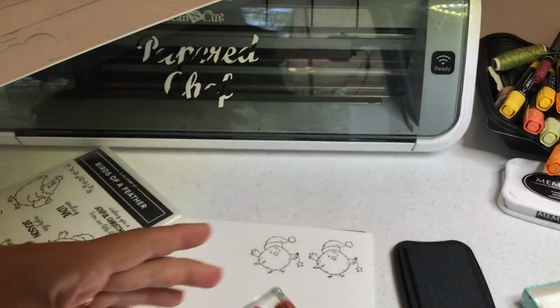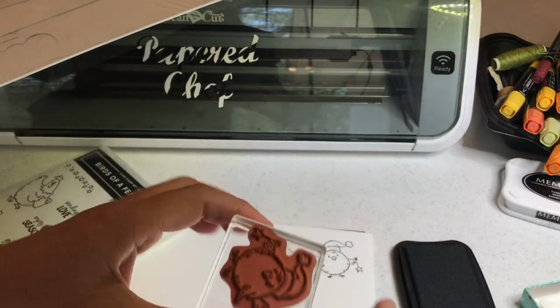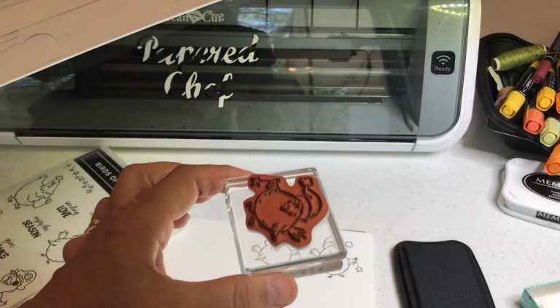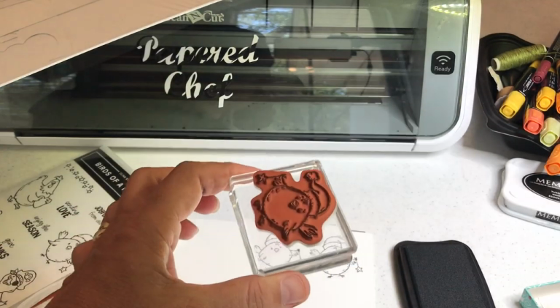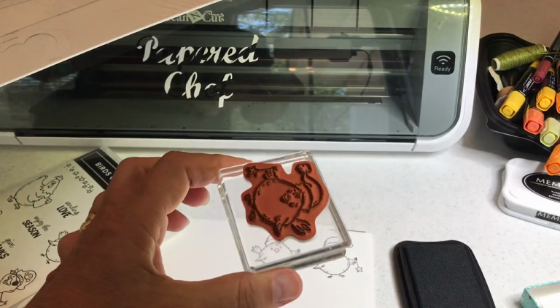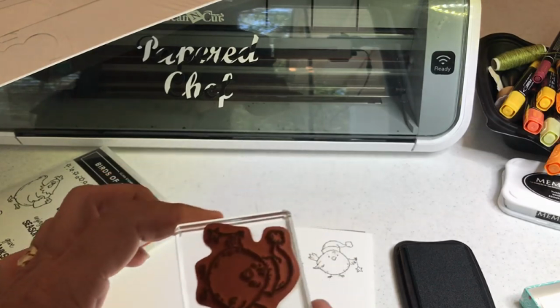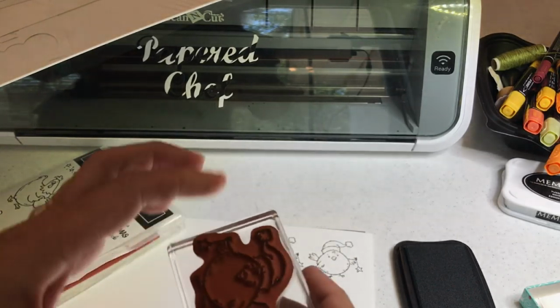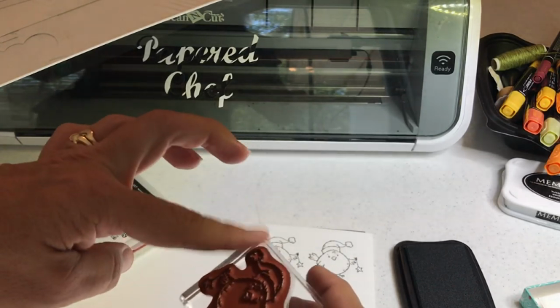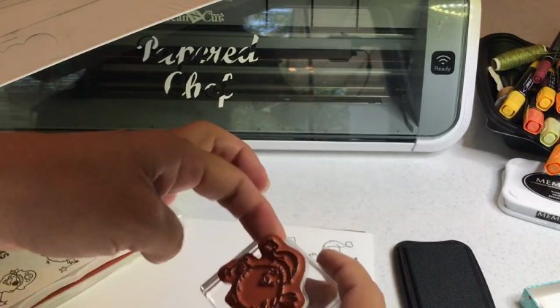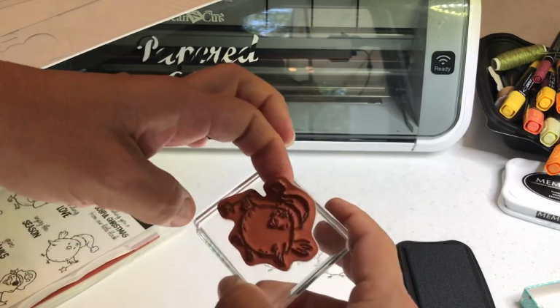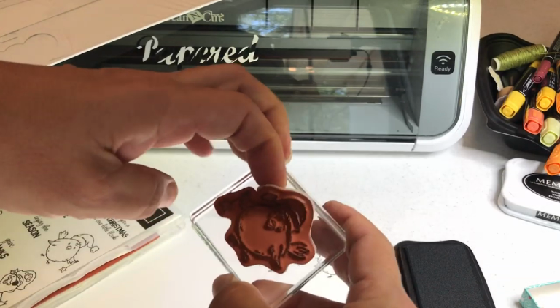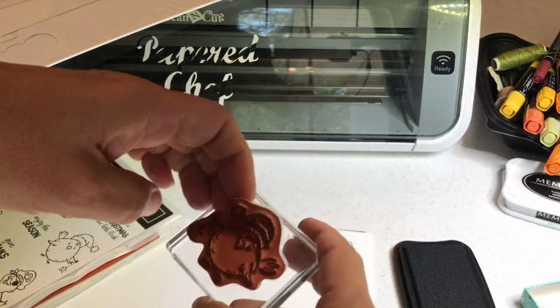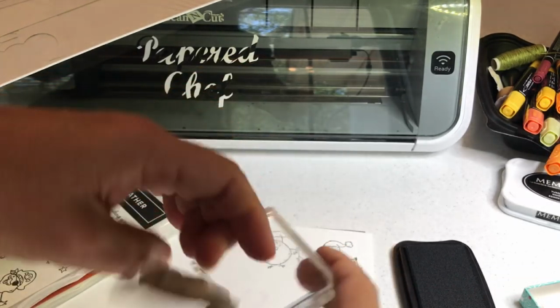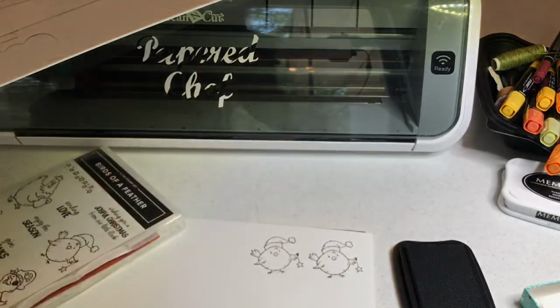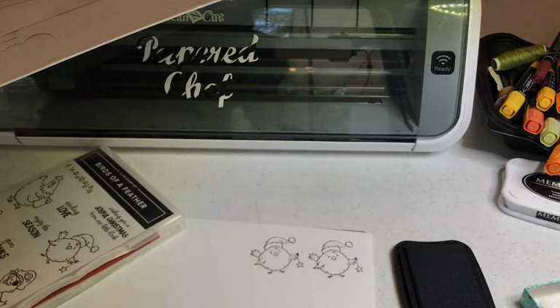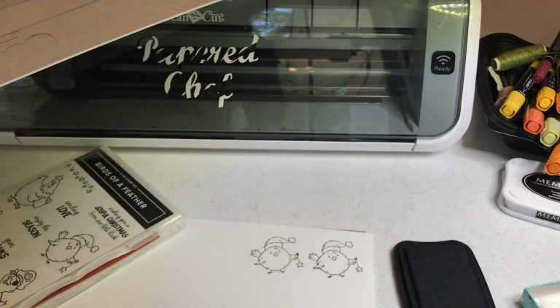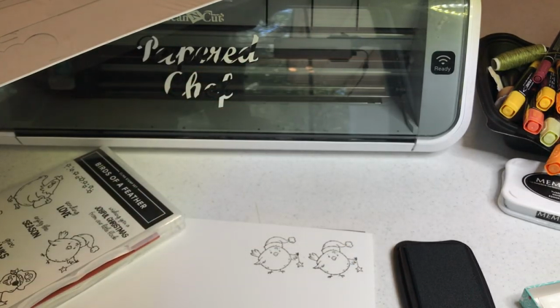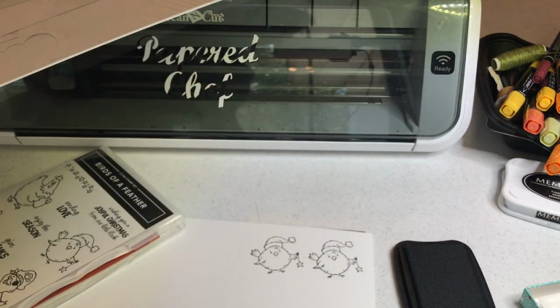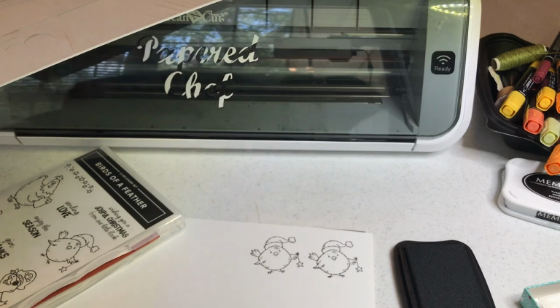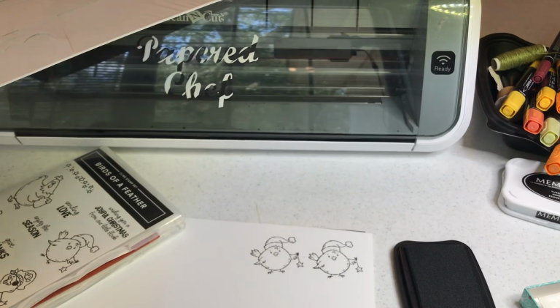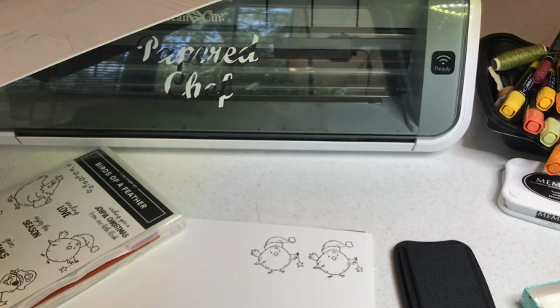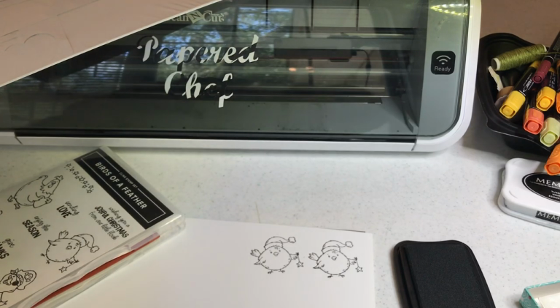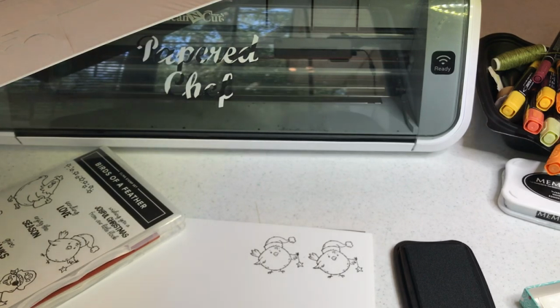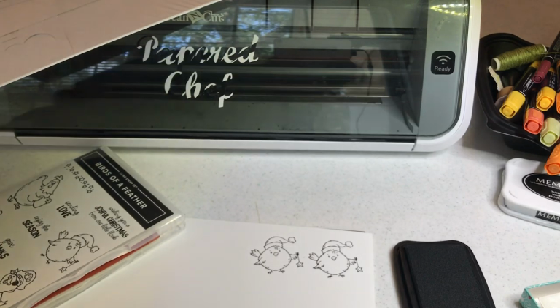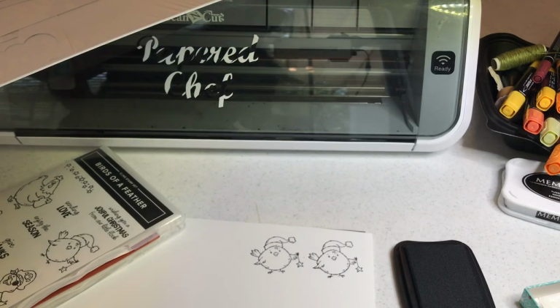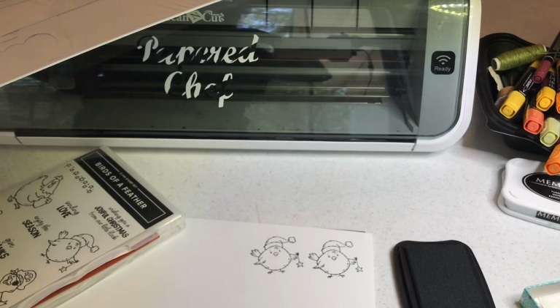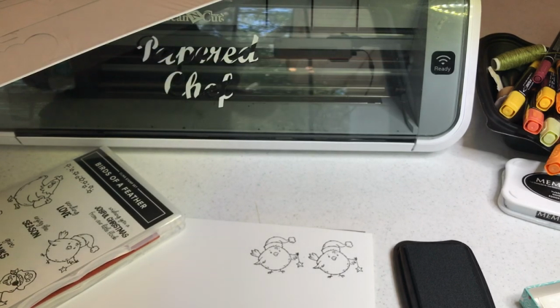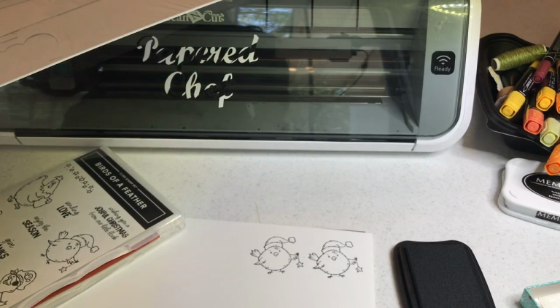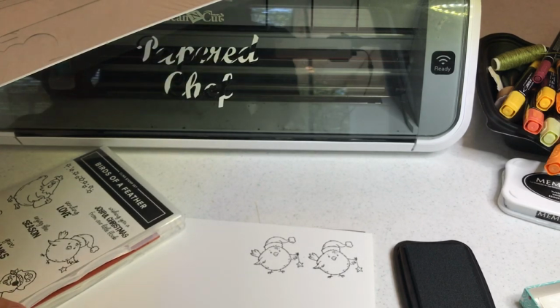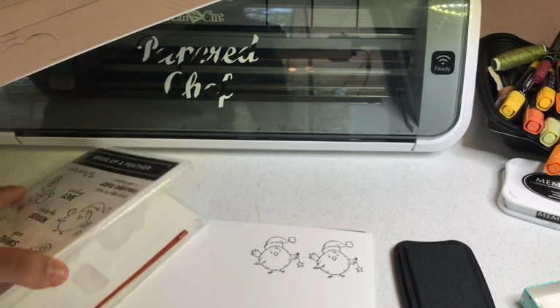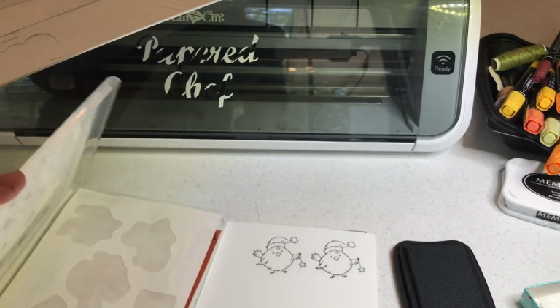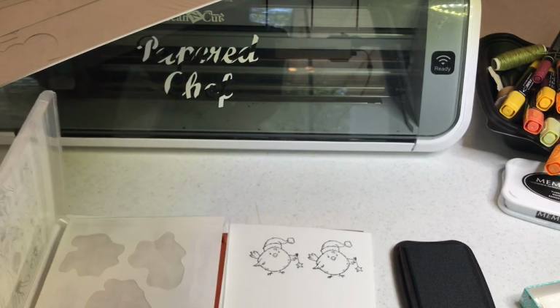I do need to clean my stamp, and because of the lack of room on my table I can't show you that right now, but I've shown that in other tutorials where I clean it using something called the Stampin' Scrub. All right, moving along.